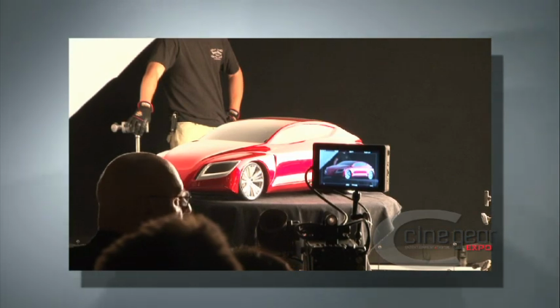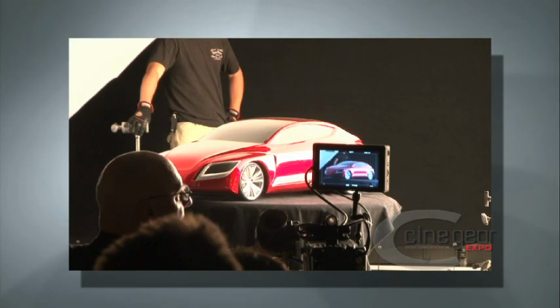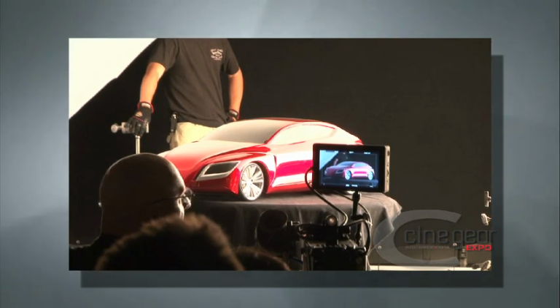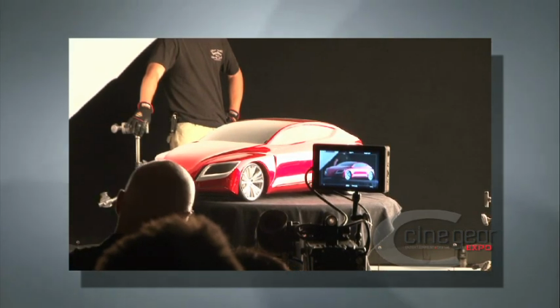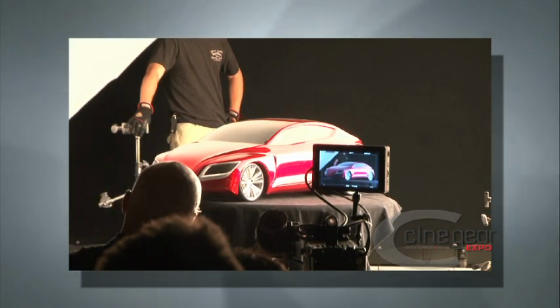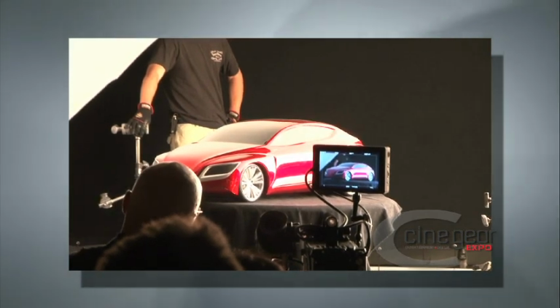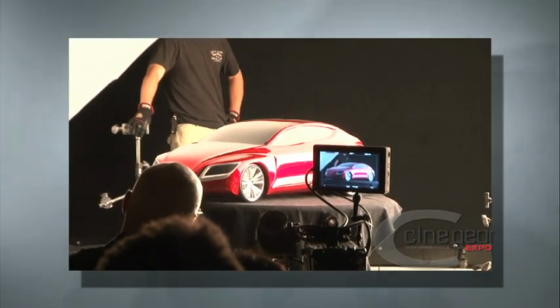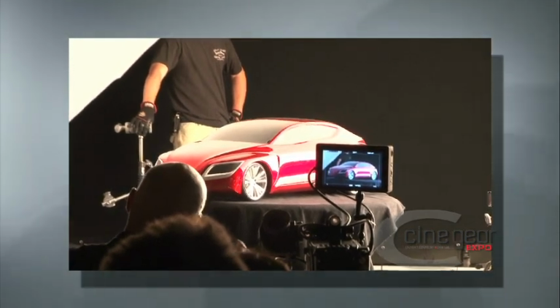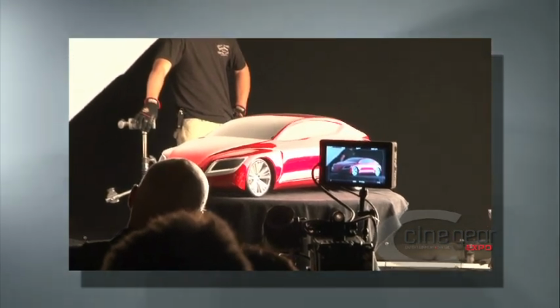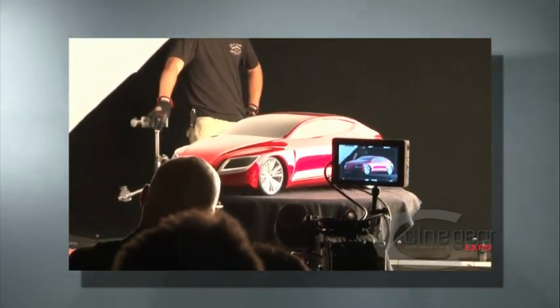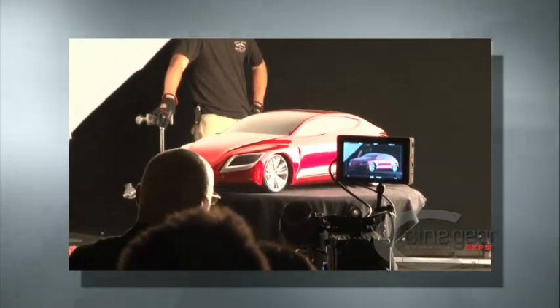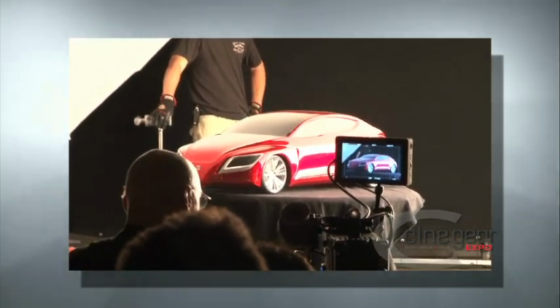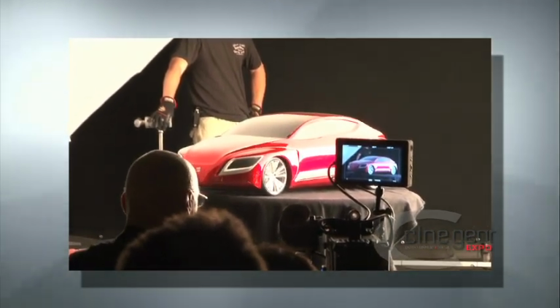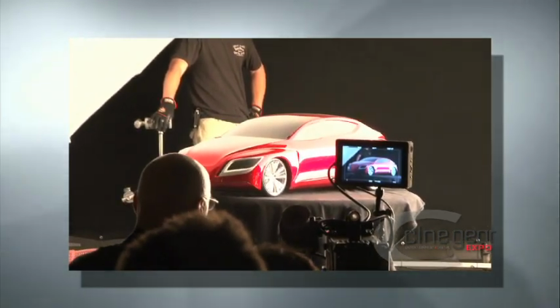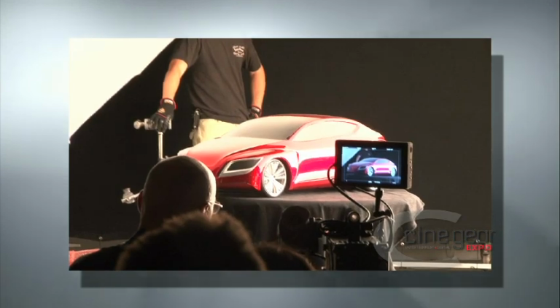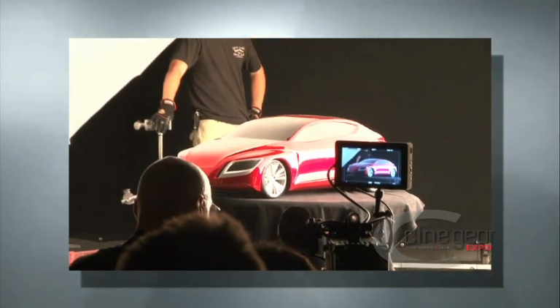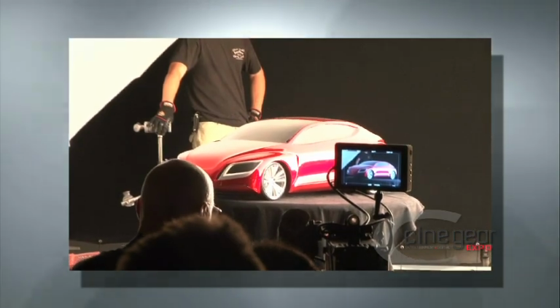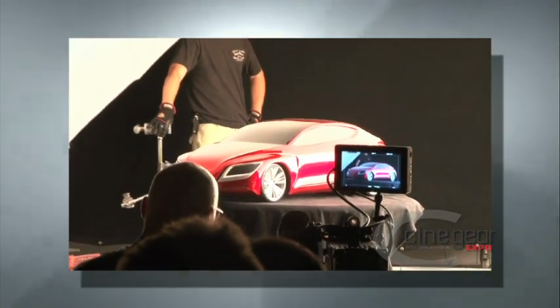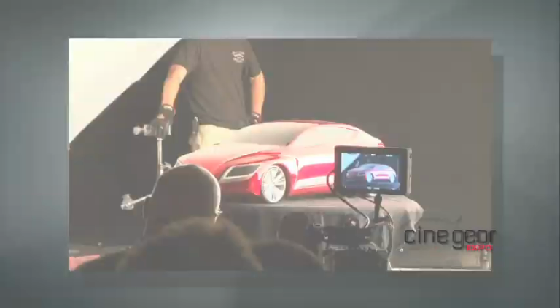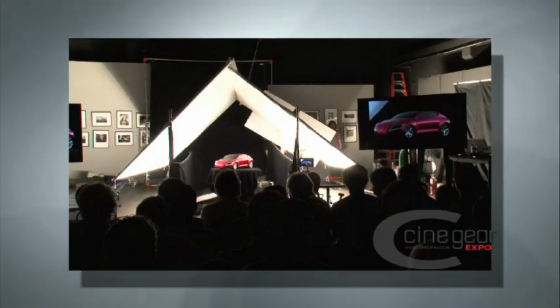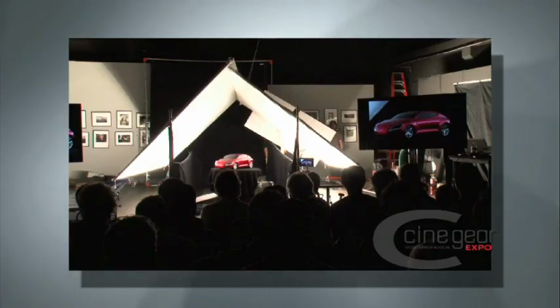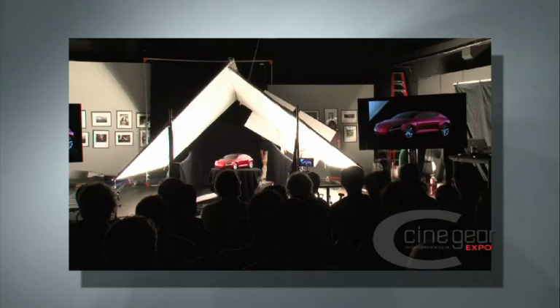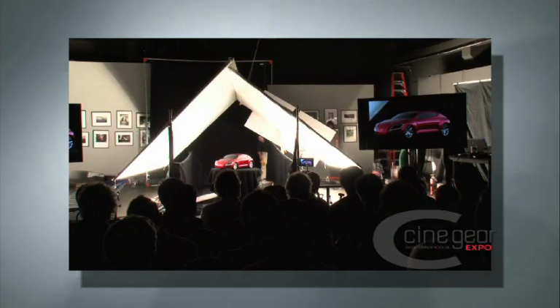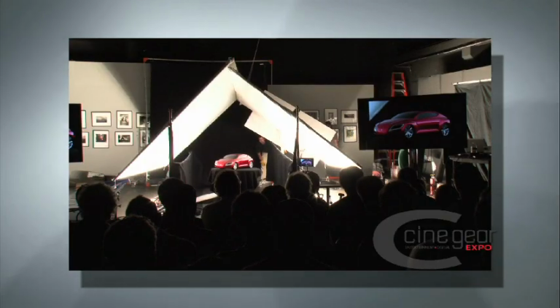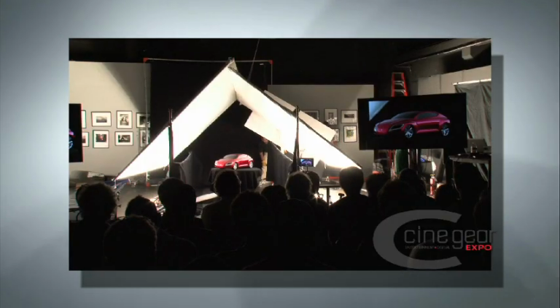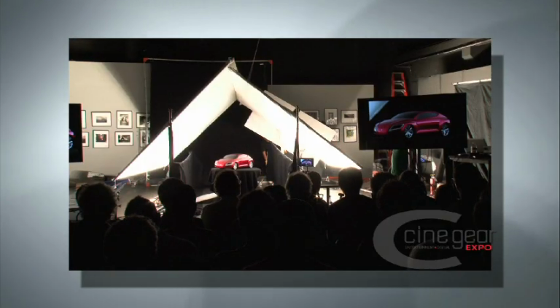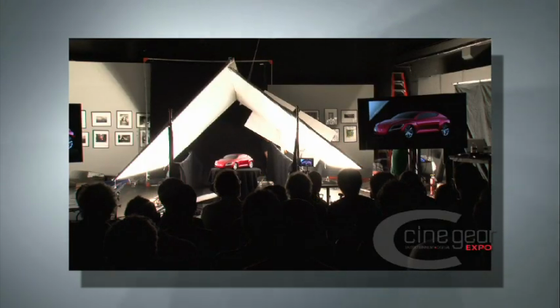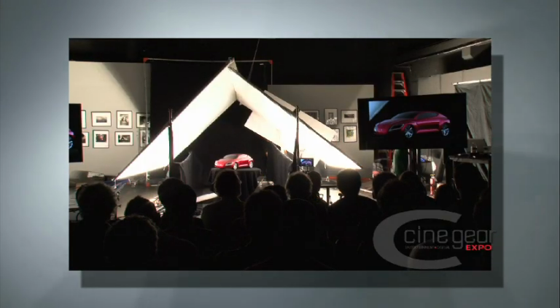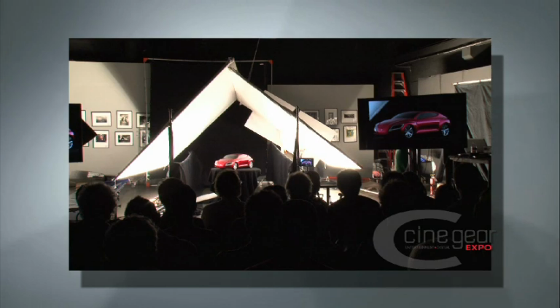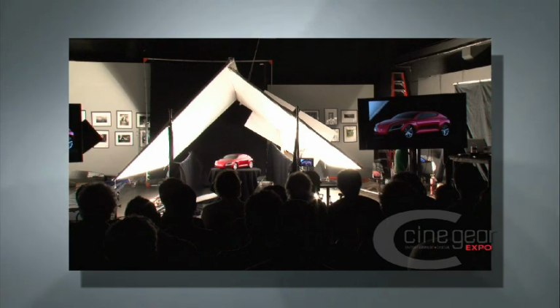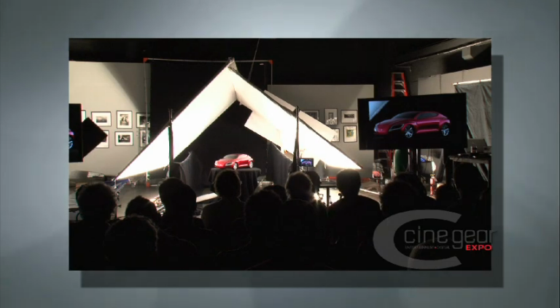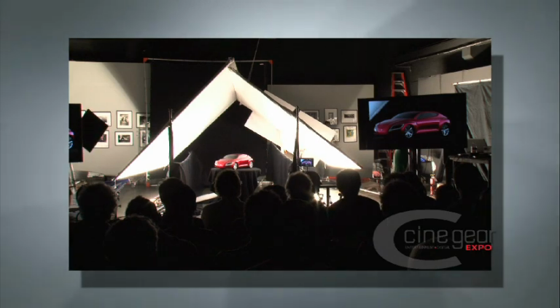We're going to bring the flat into frame, close enough to where it's filling the car, but not so much that it's in front of the camera.